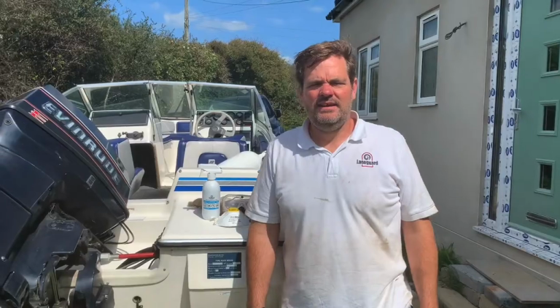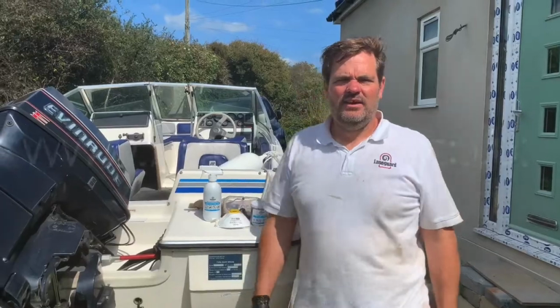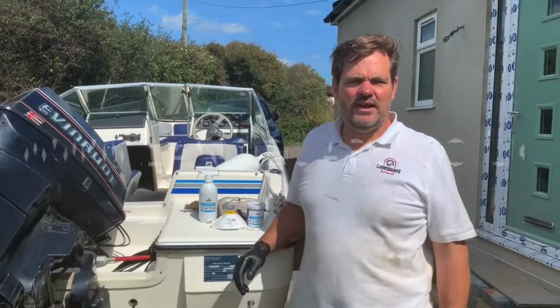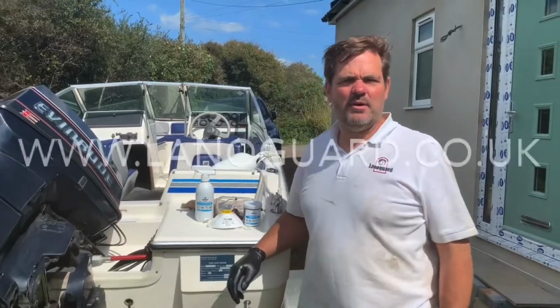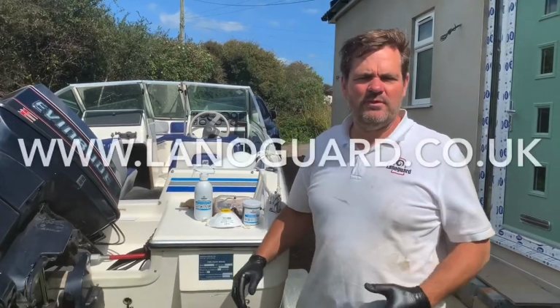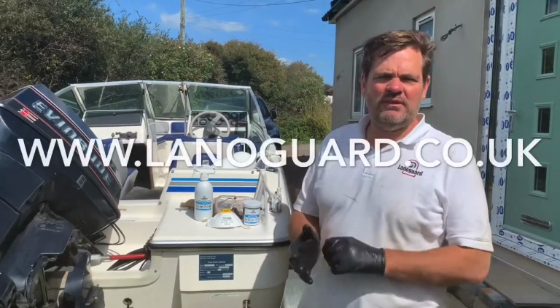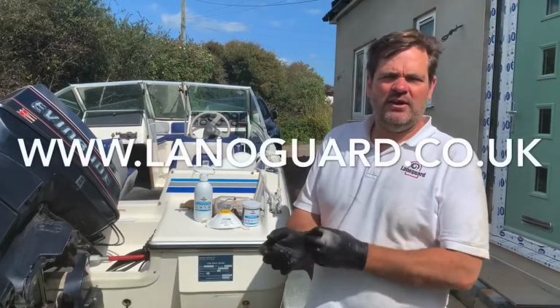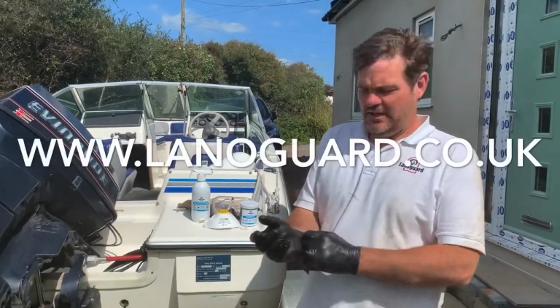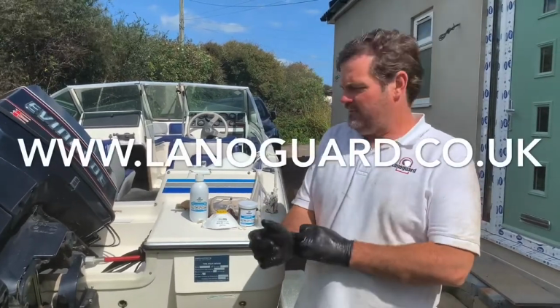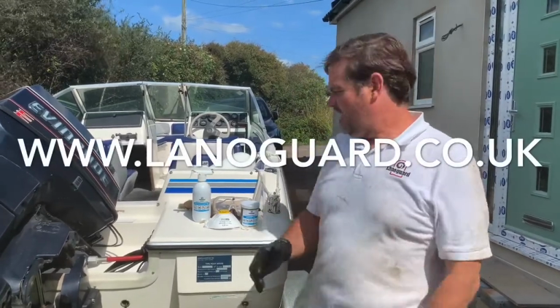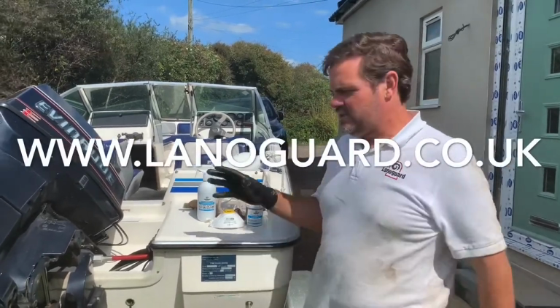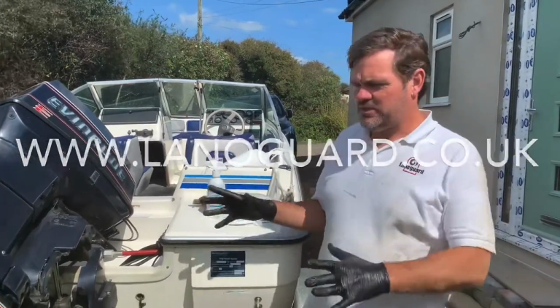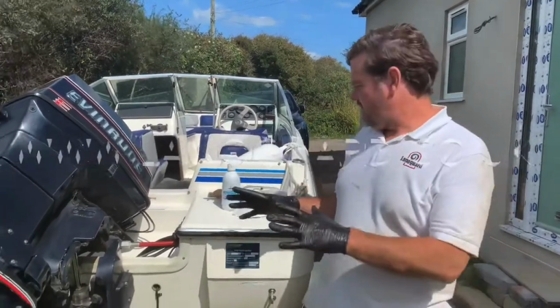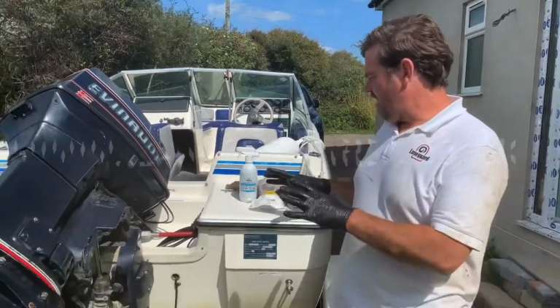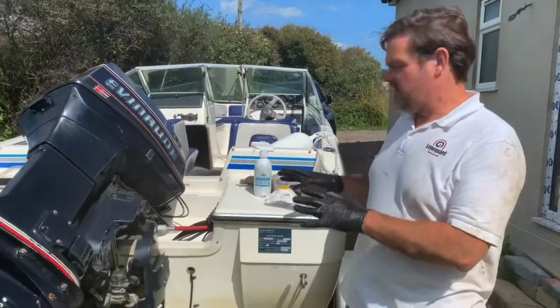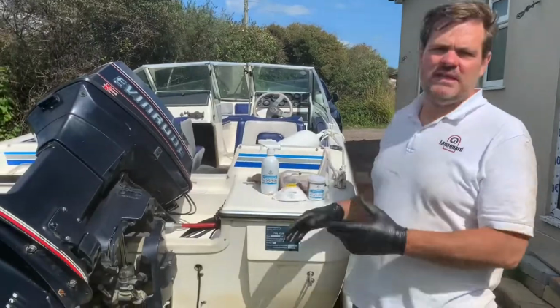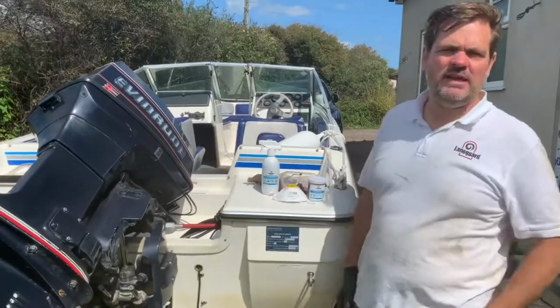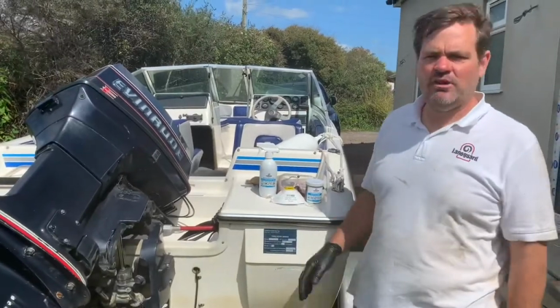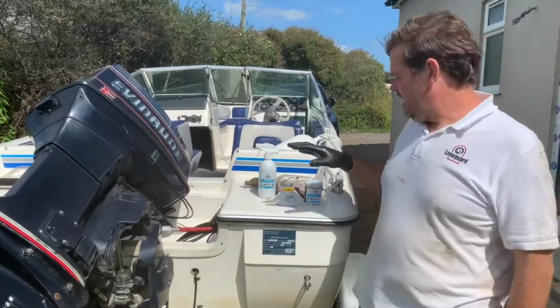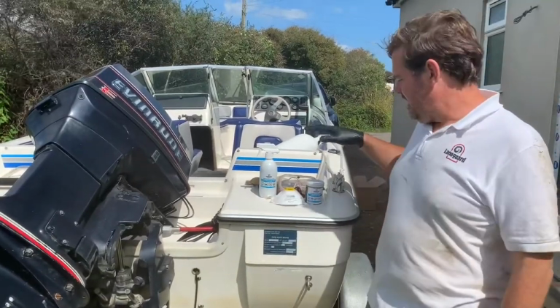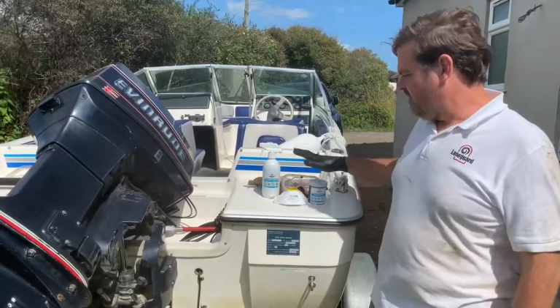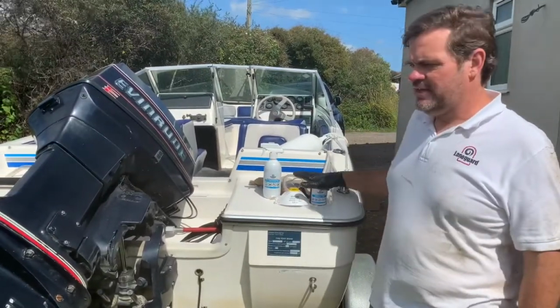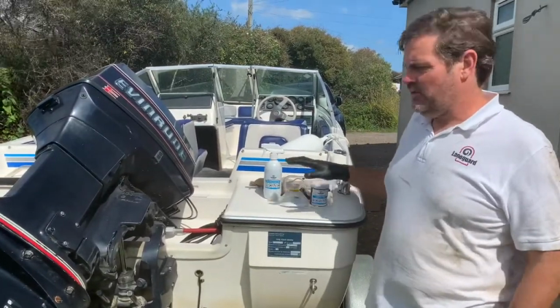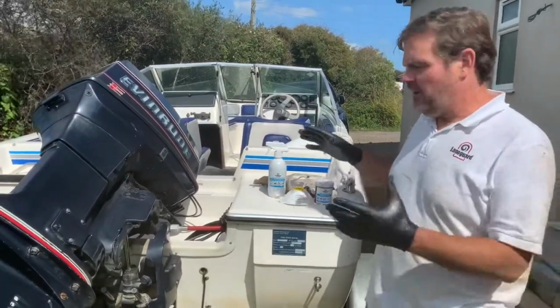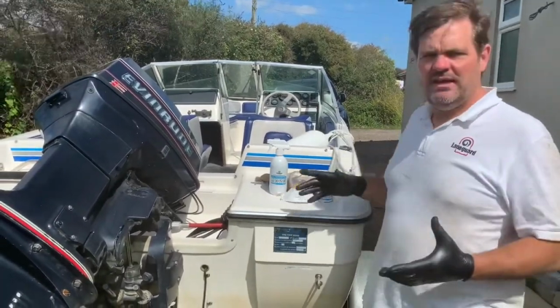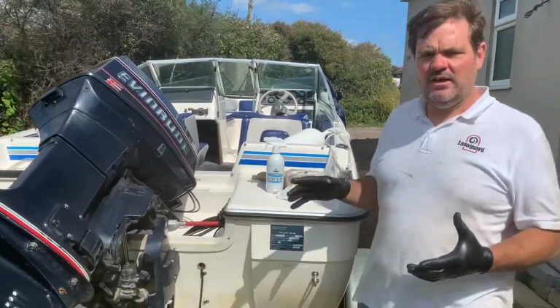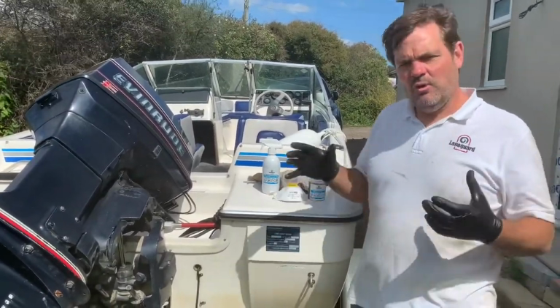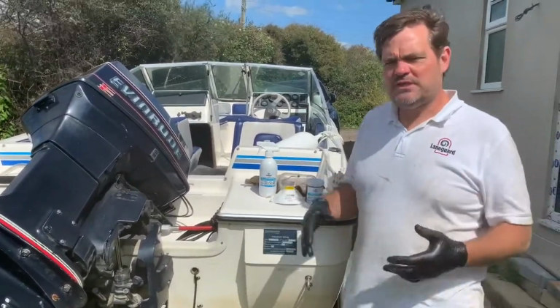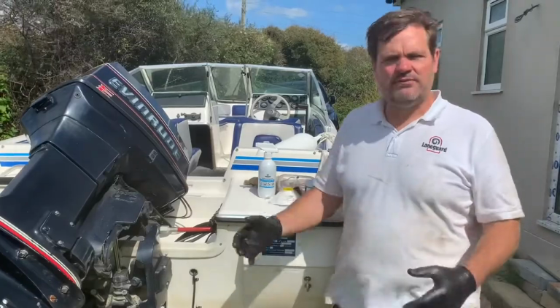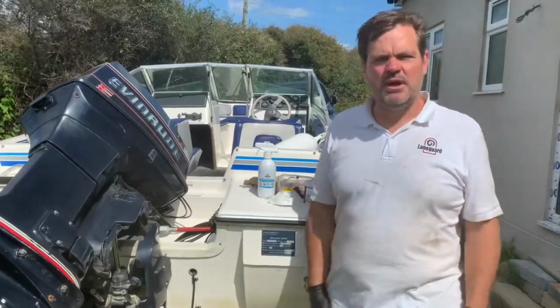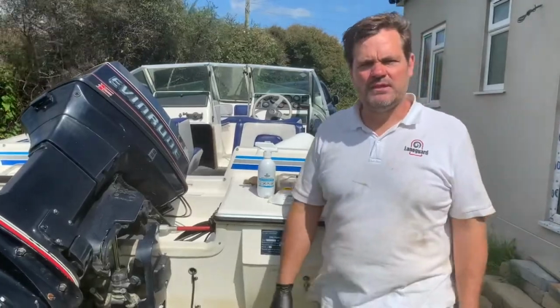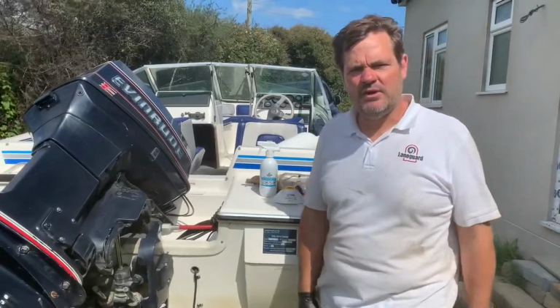Hi, I'm Mark Raymond, founder of Lanagard. Today we're just going to show you how to use the marine spray and the marine grease on your boat — not all the uses, just a few examples to give you an idea.